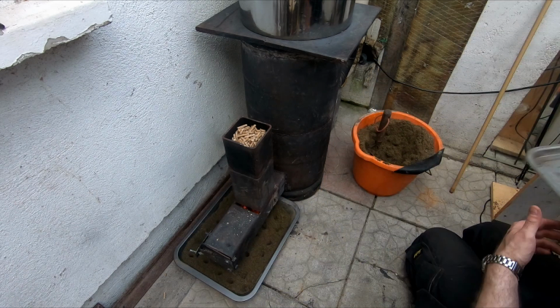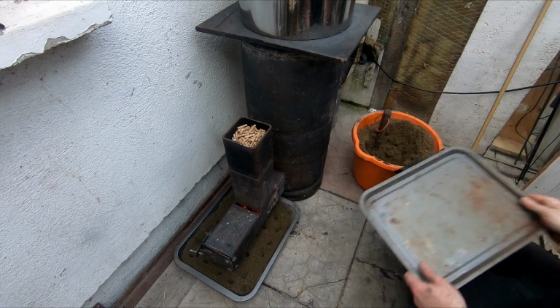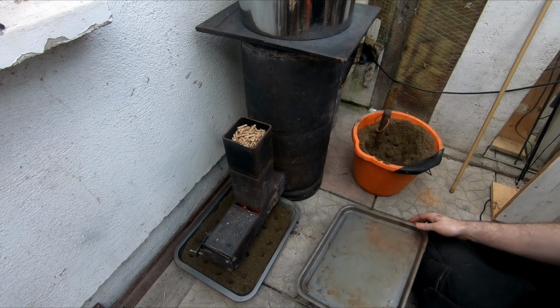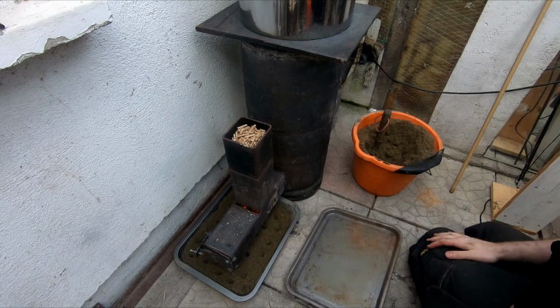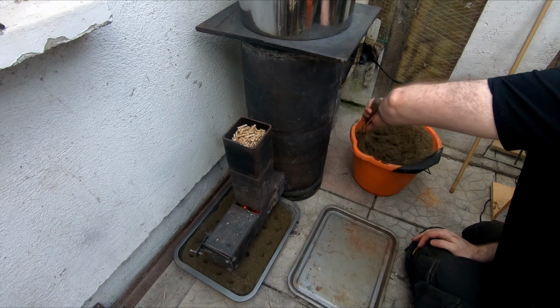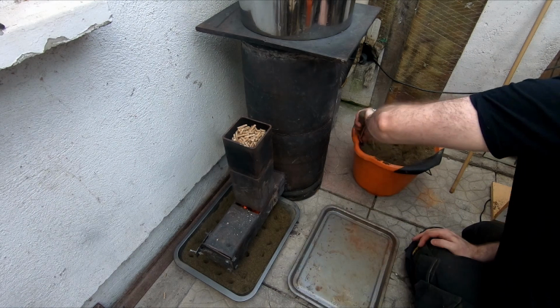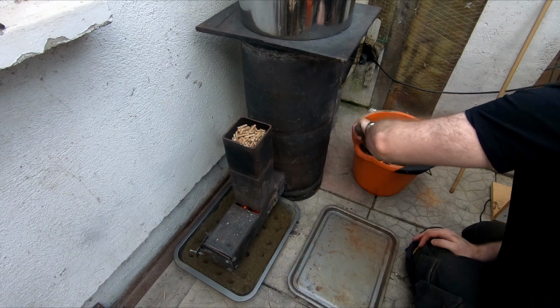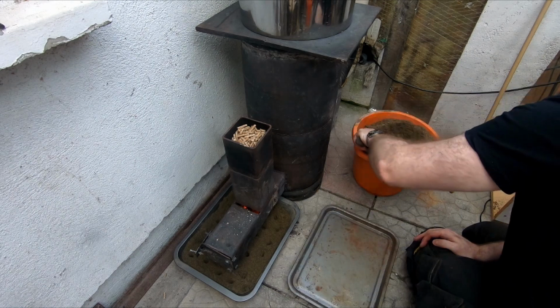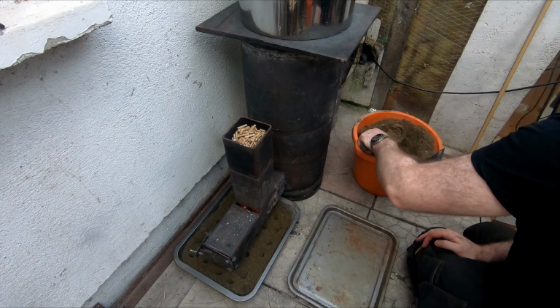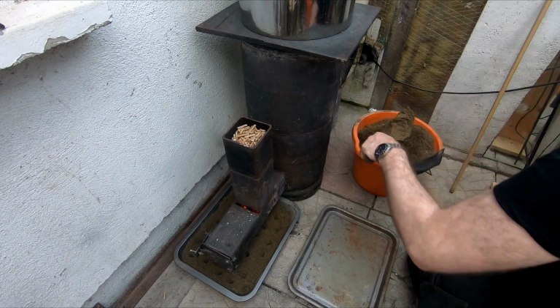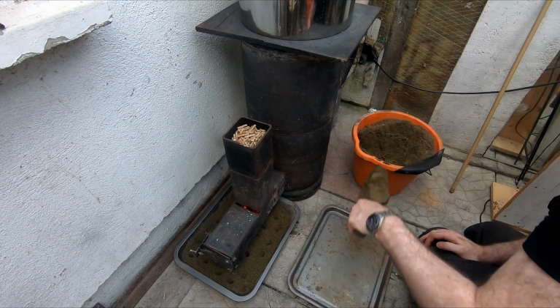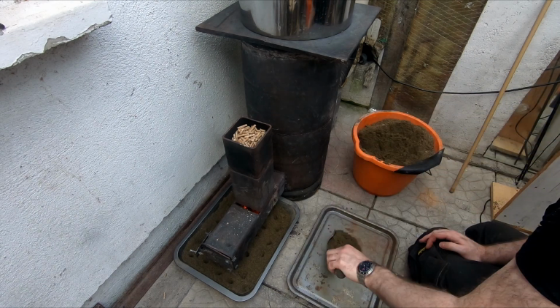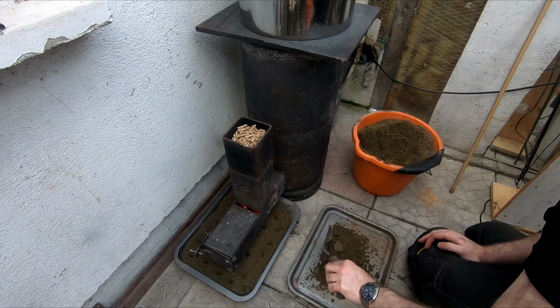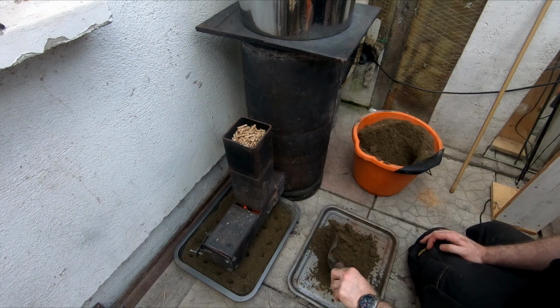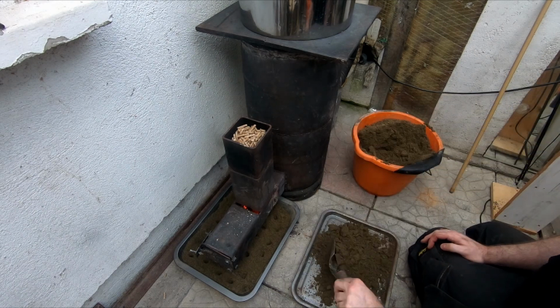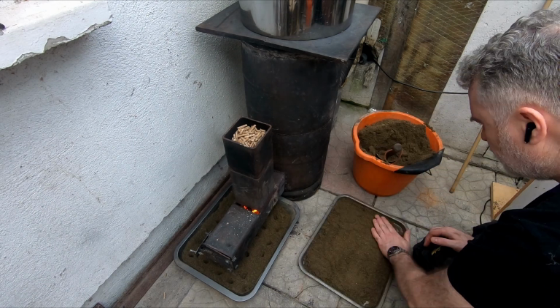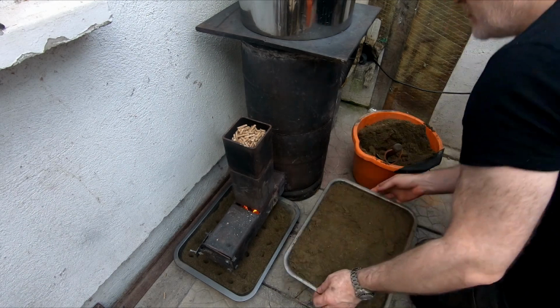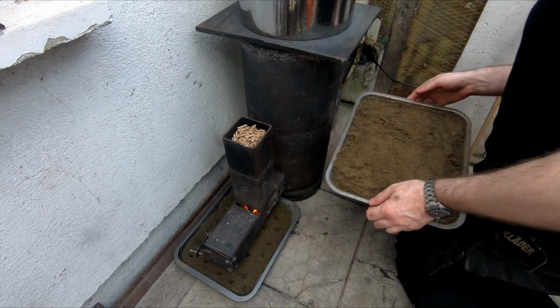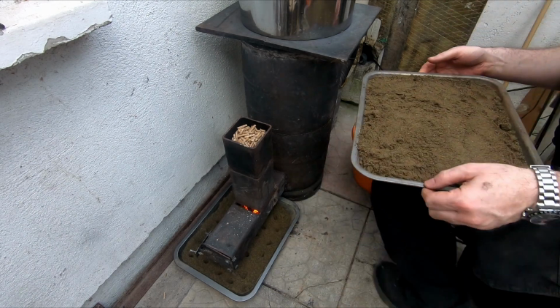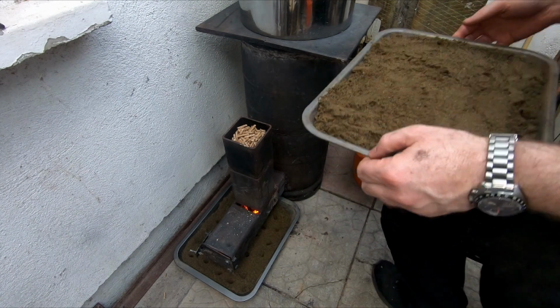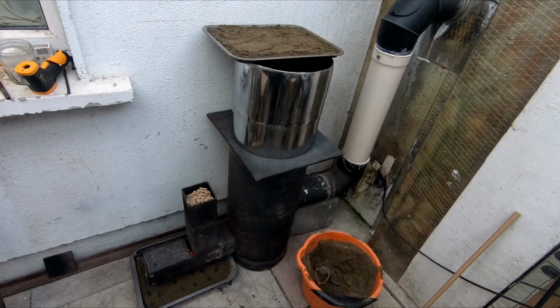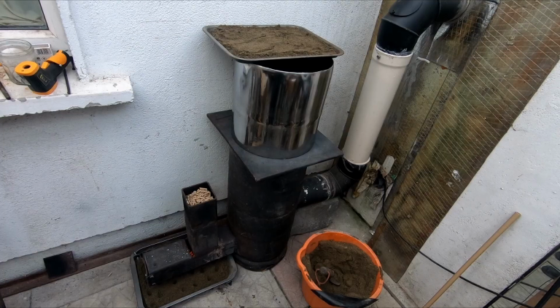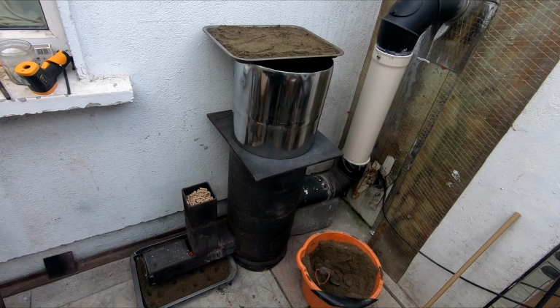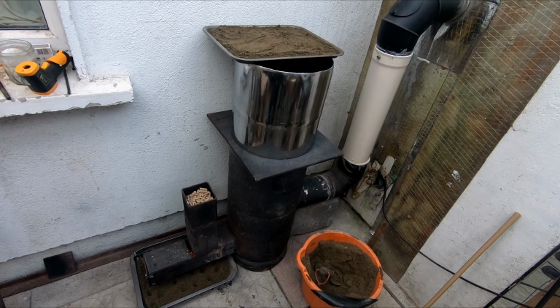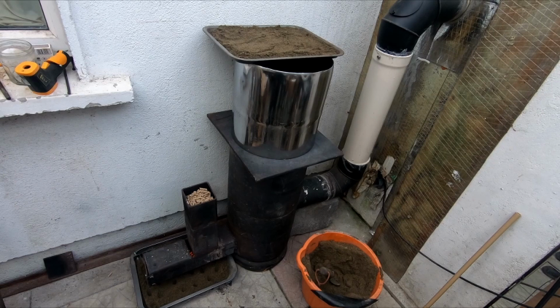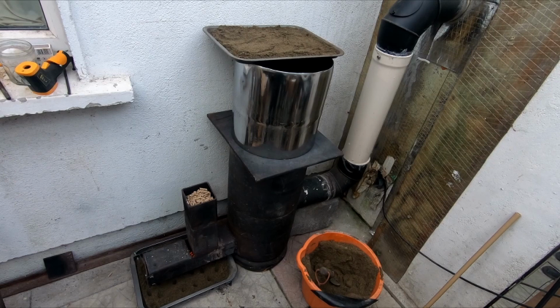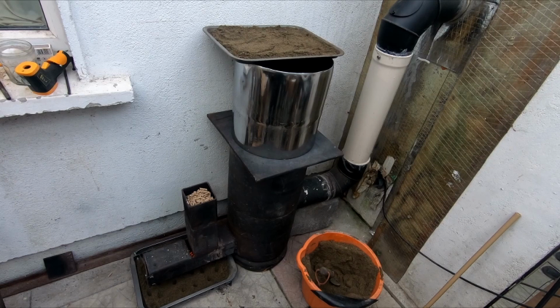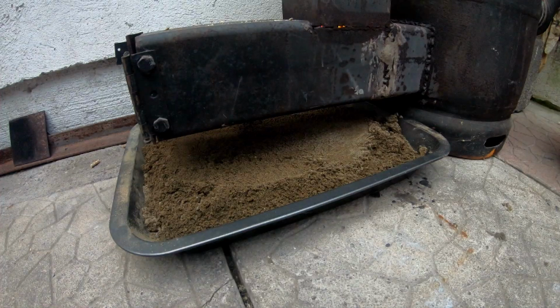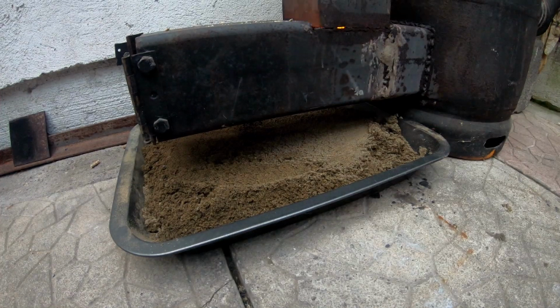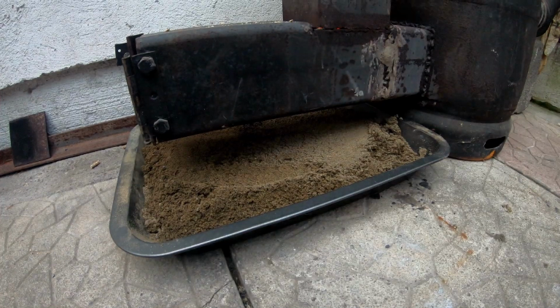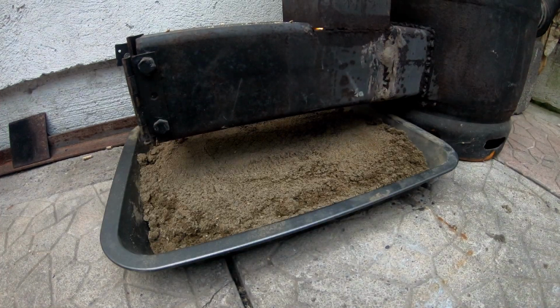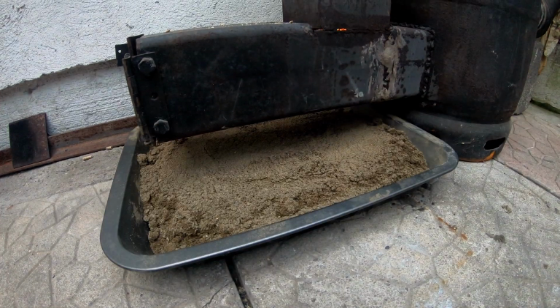So I took the sand out bit by bit and put it under the hottest part of the stove, and I put this bit on top of the stove. It eventually dried out — you can see it drying out here.